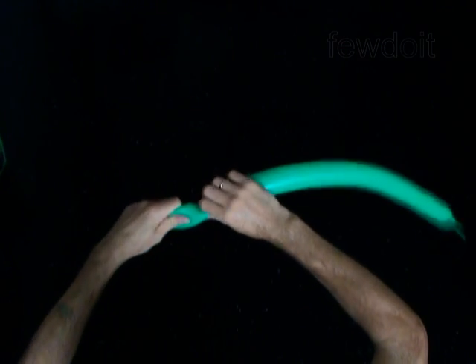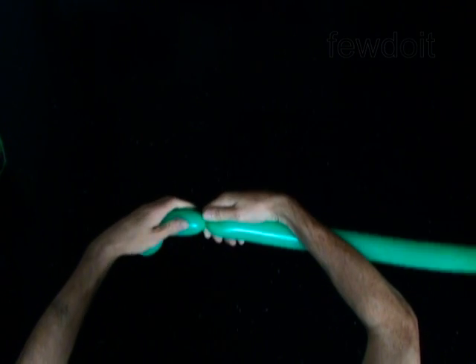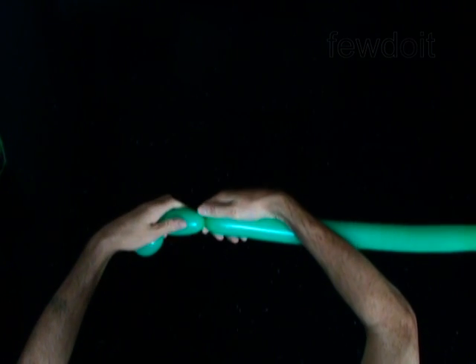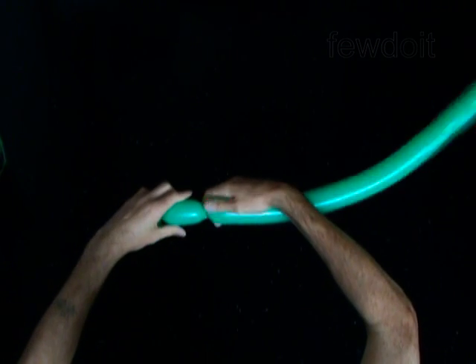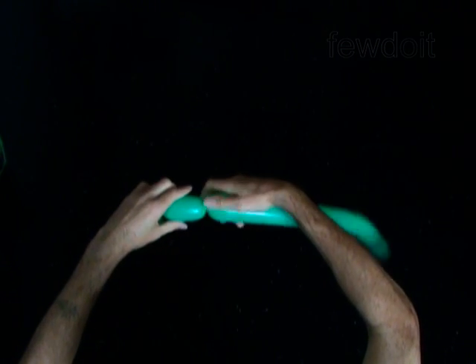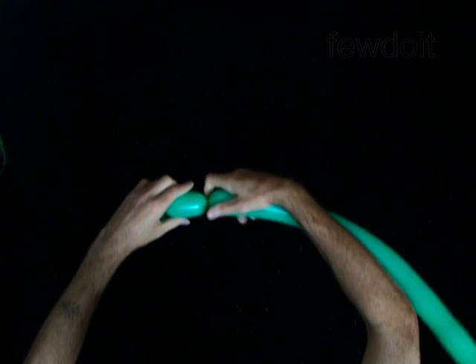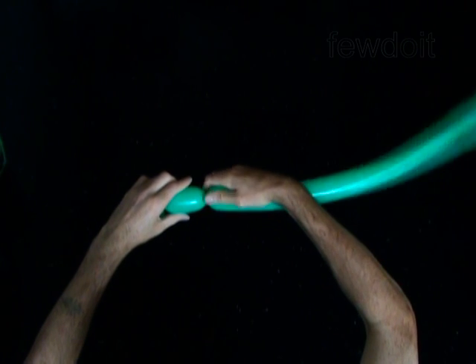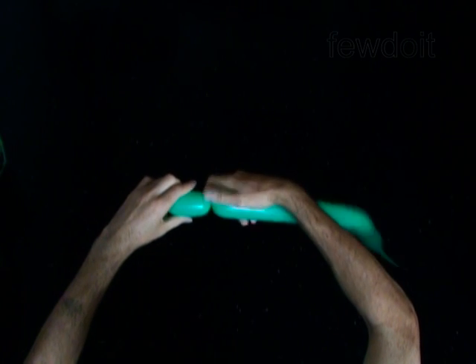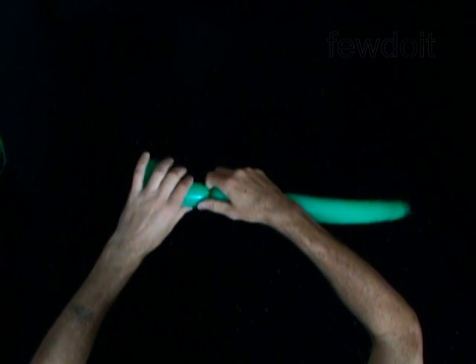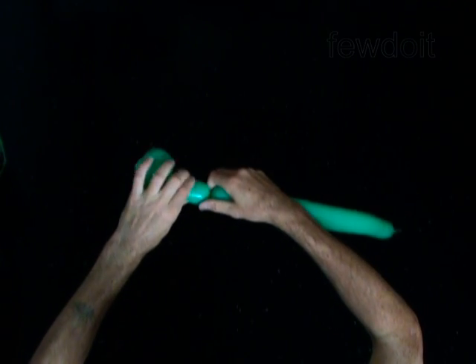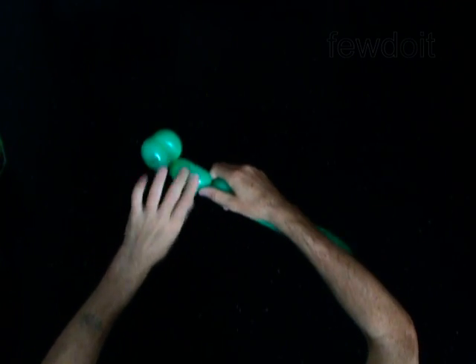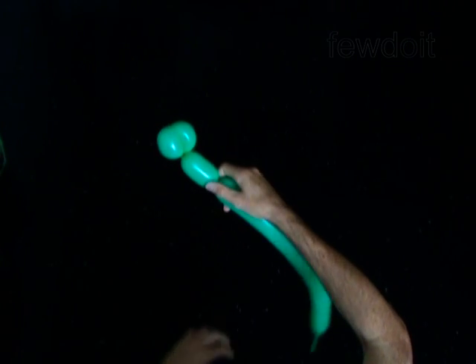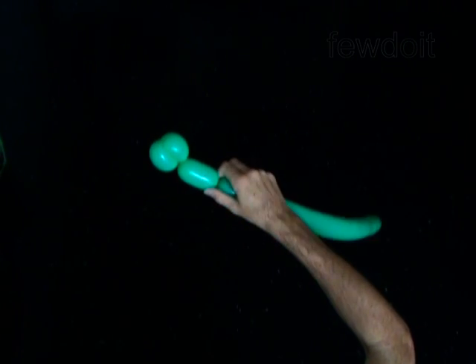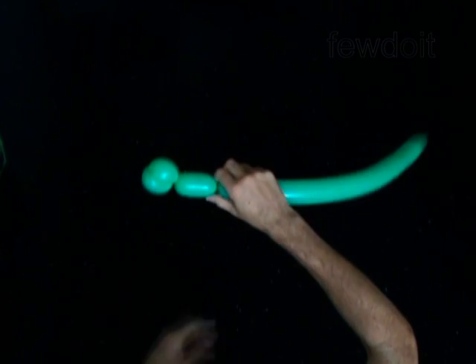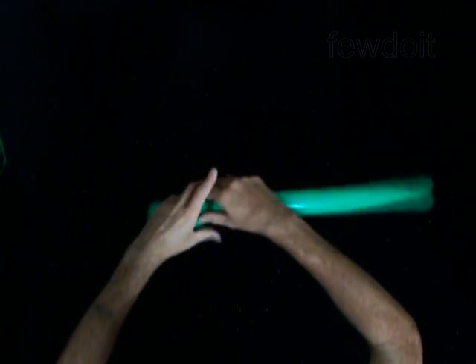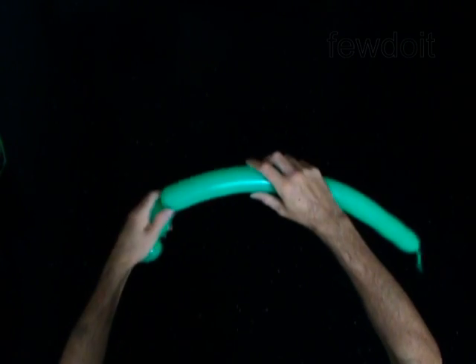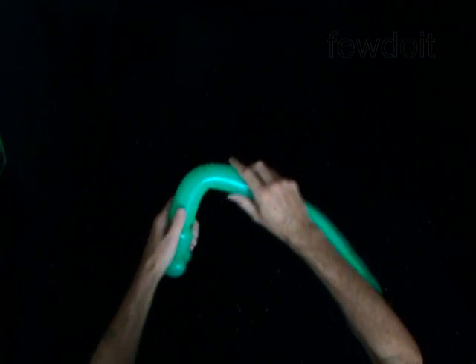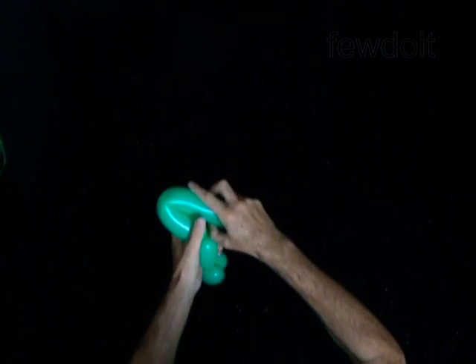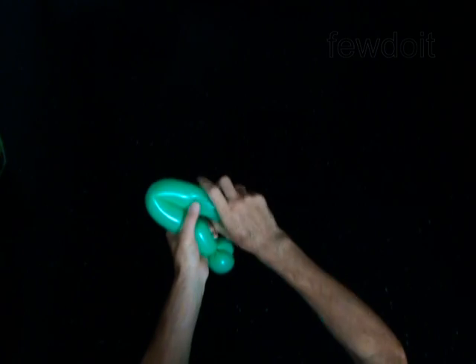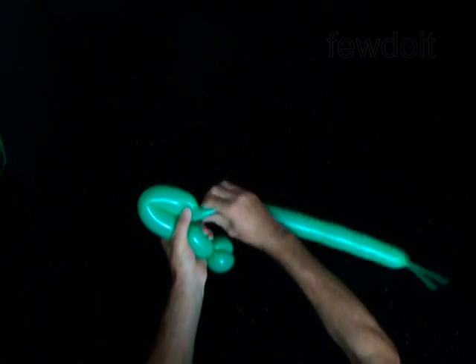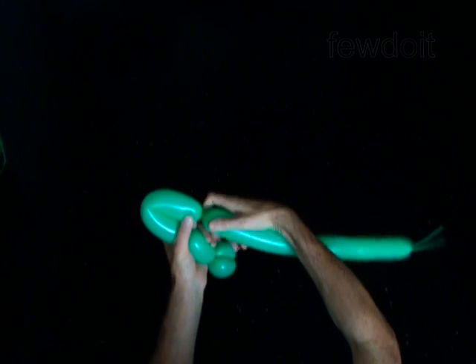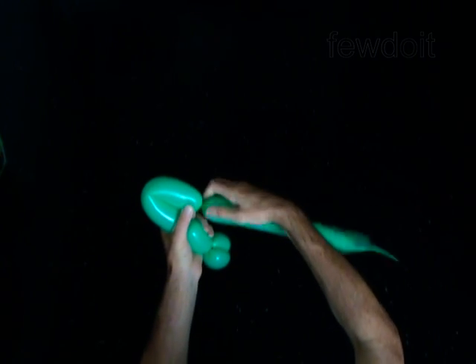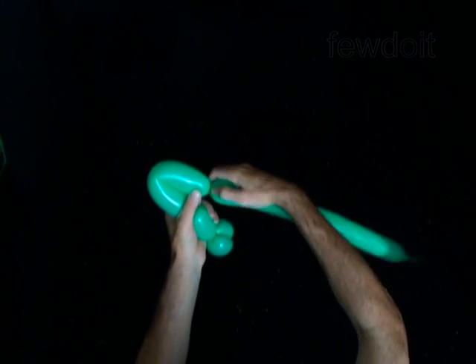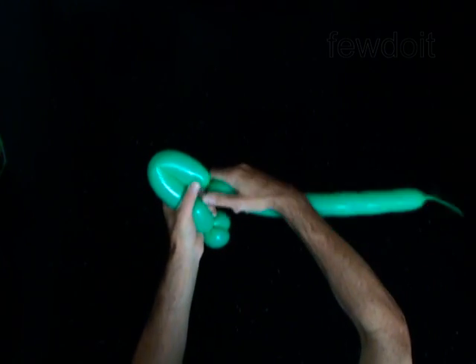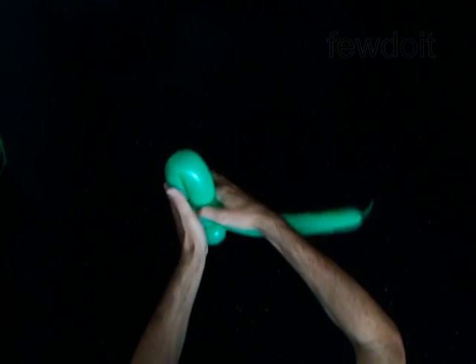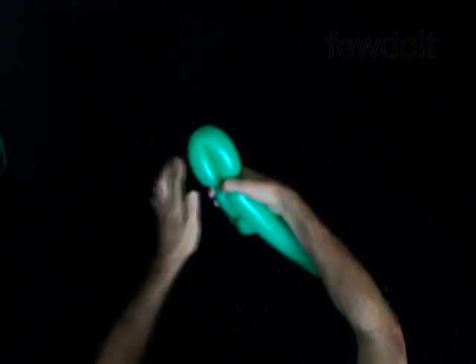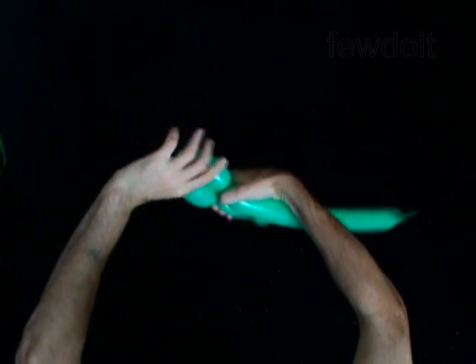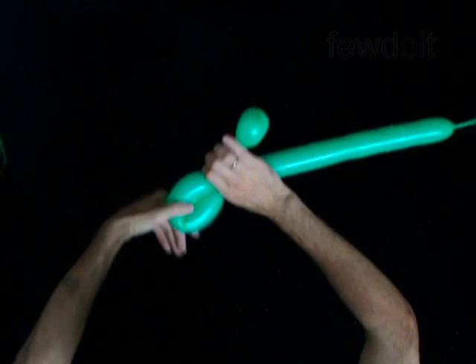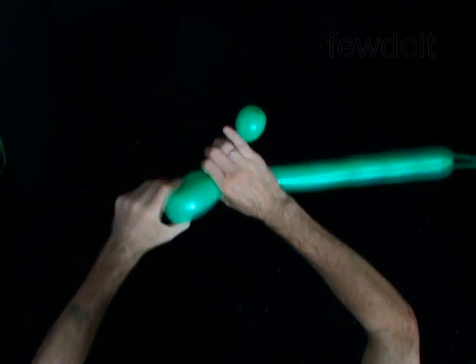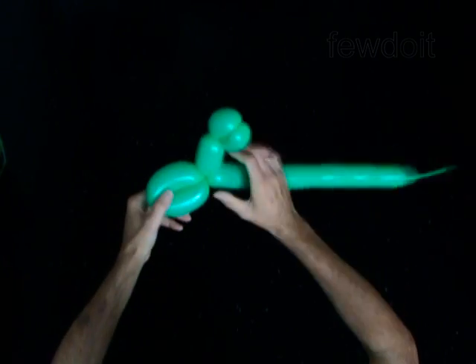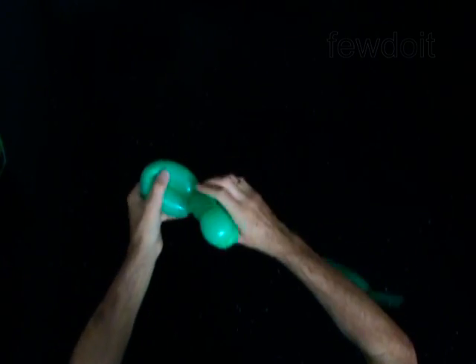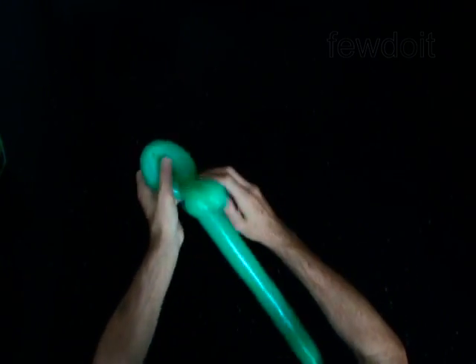Twist the third three inch bubble. Twist the fourth six inch bubble. Lock both ends of the fourth bubble in one lock twist.